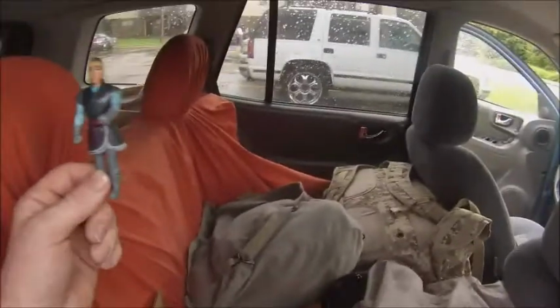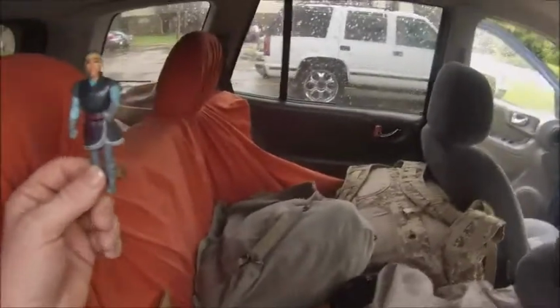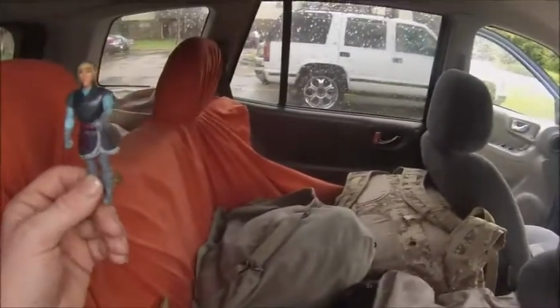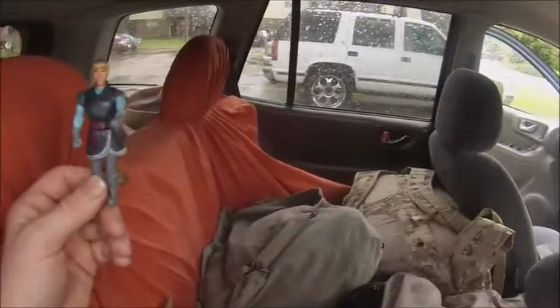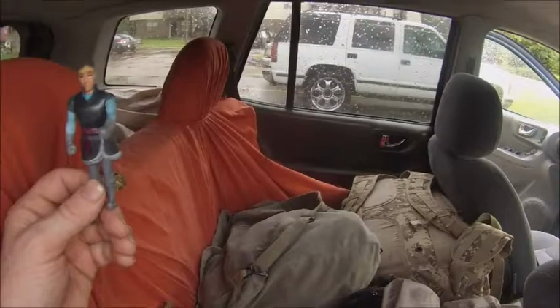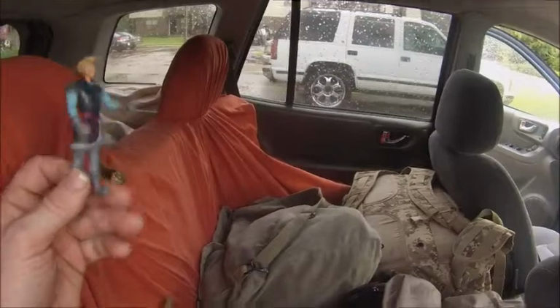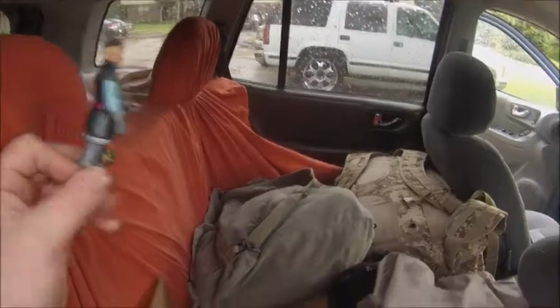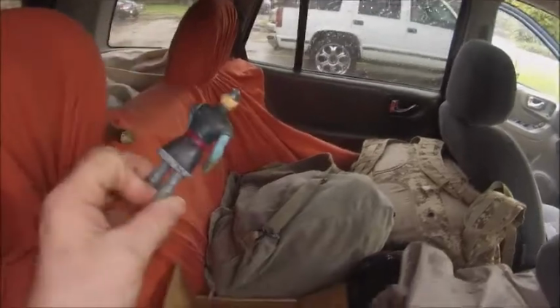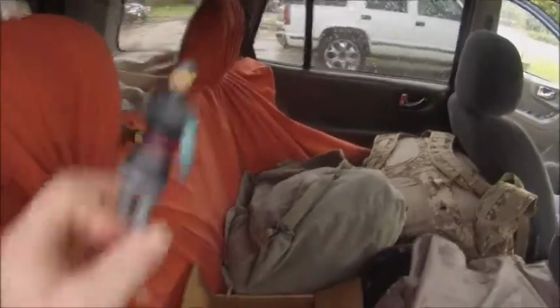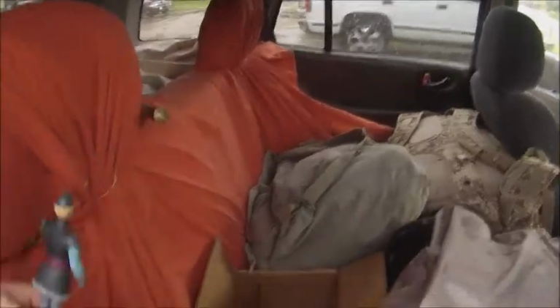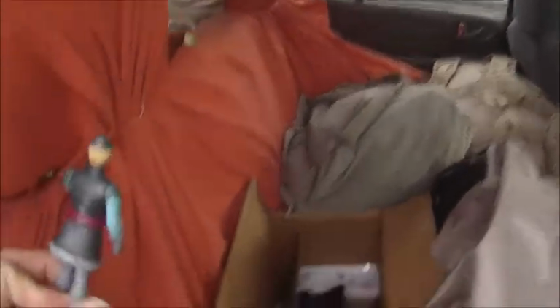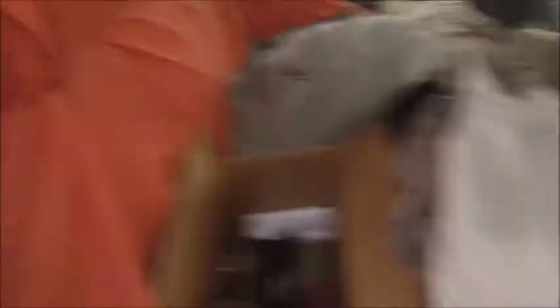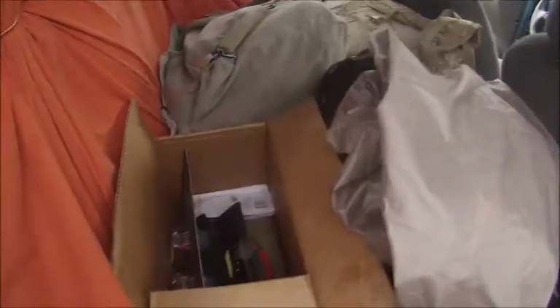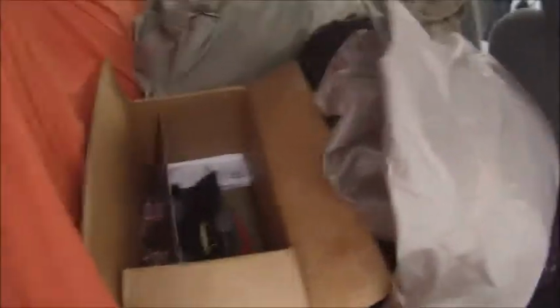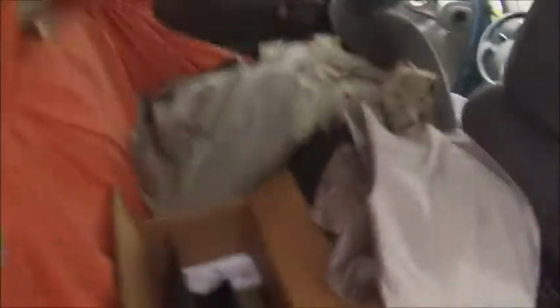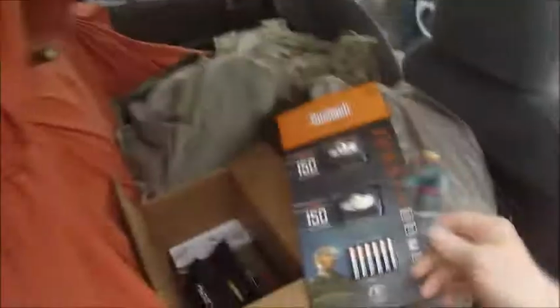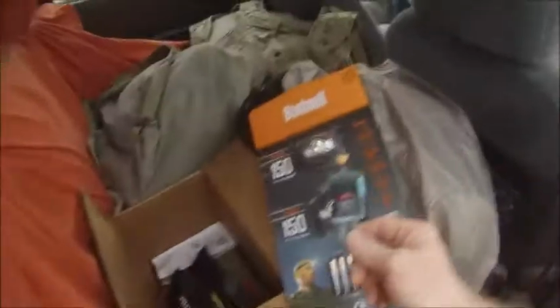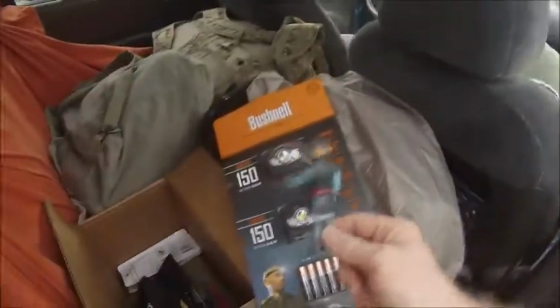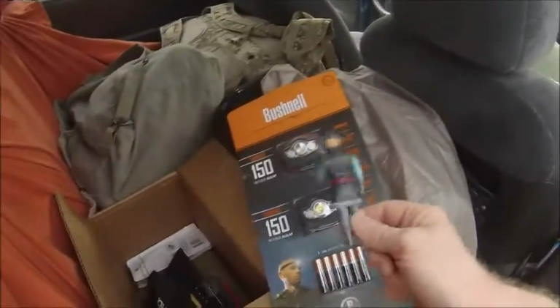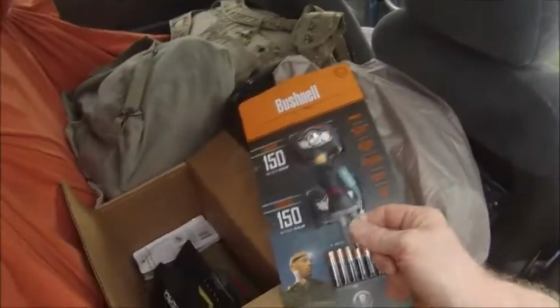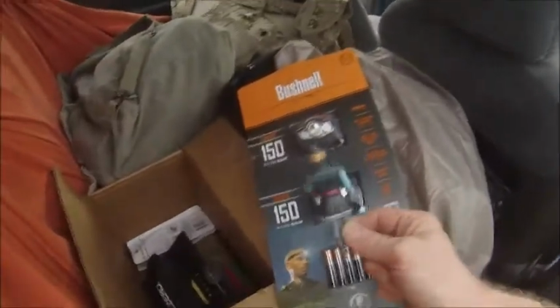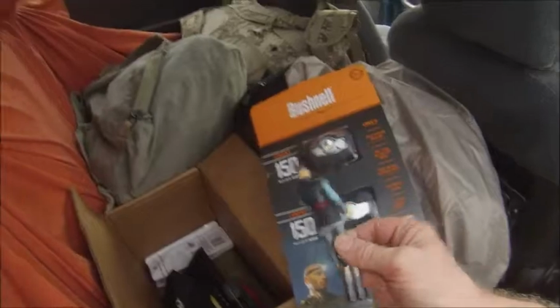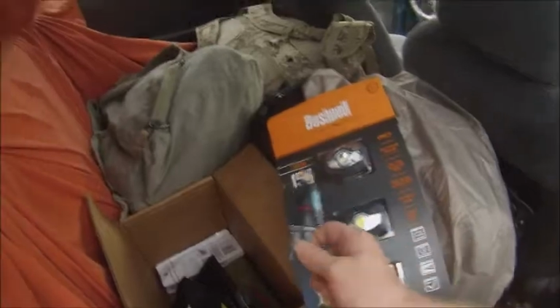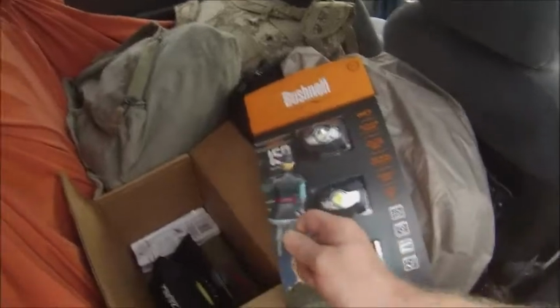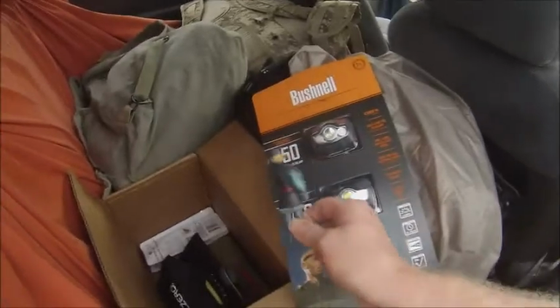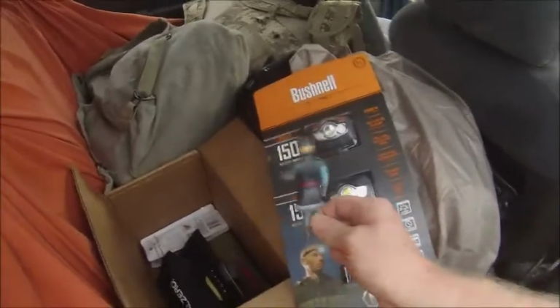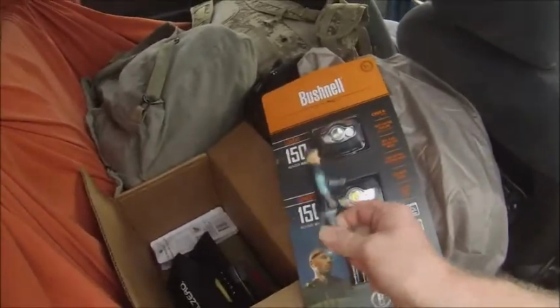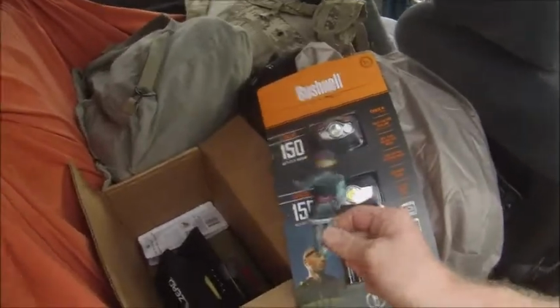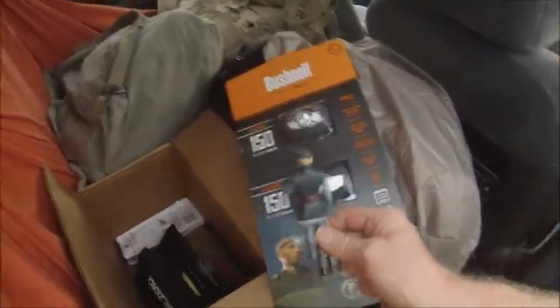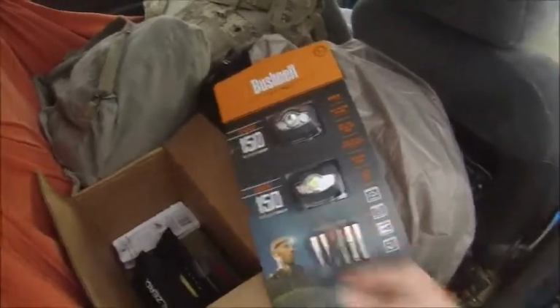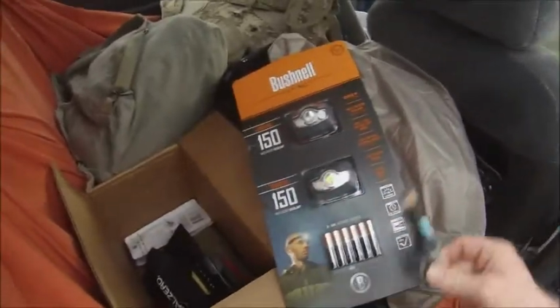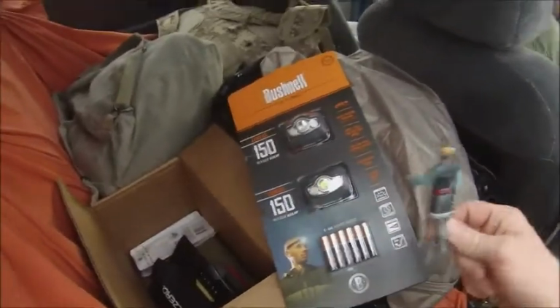We got a lot of equipment, don't we? Yes, indeed. Look at all this stuff we got here. I see some lights here — 150 luminums.